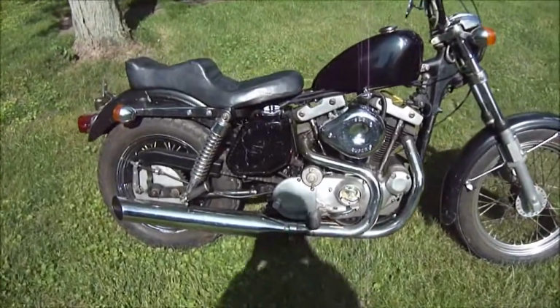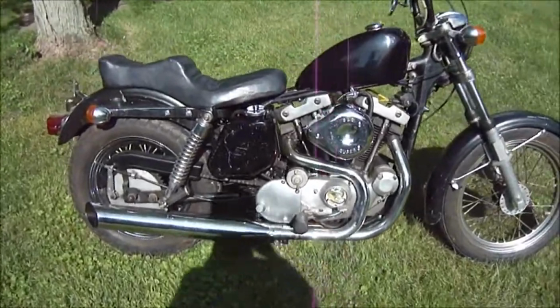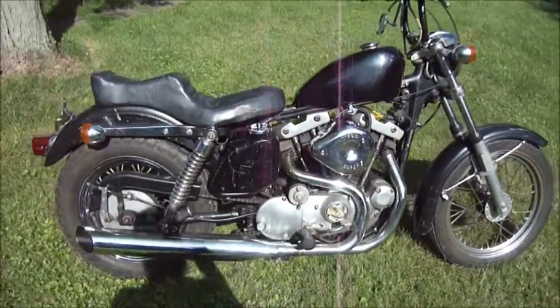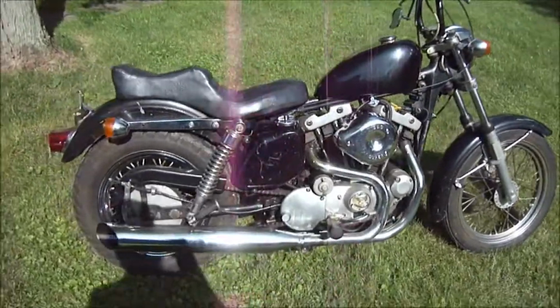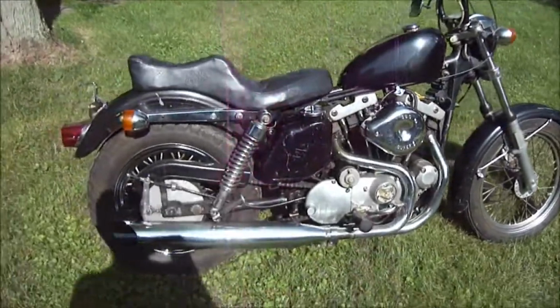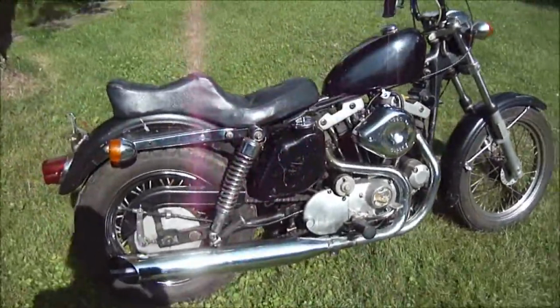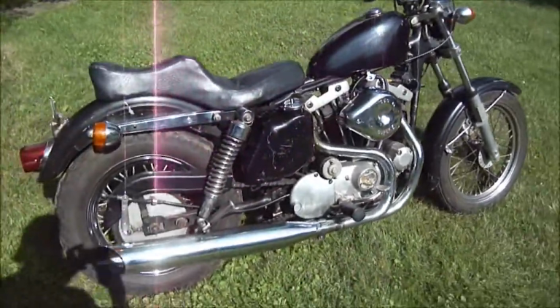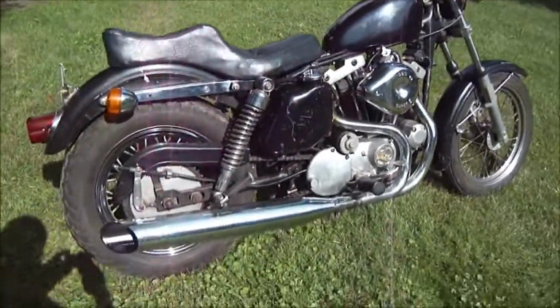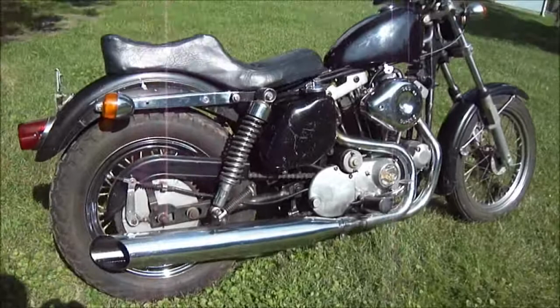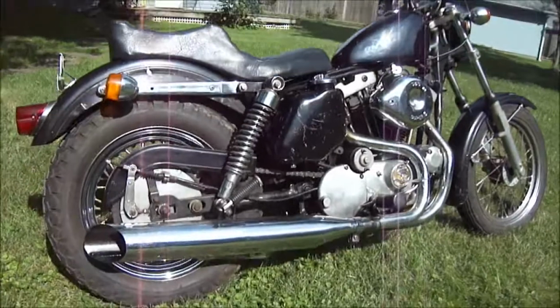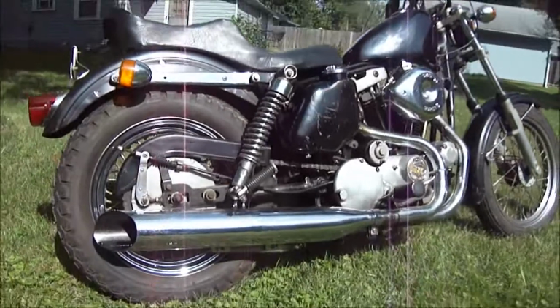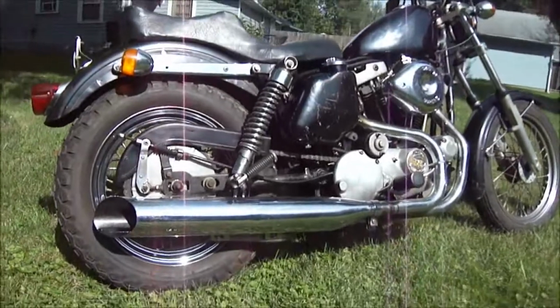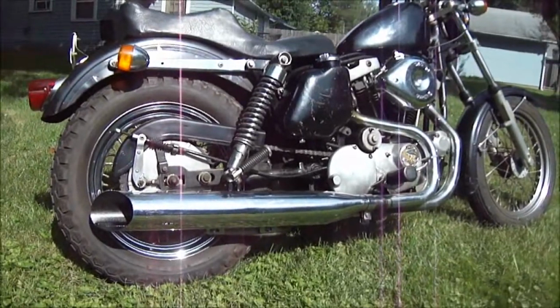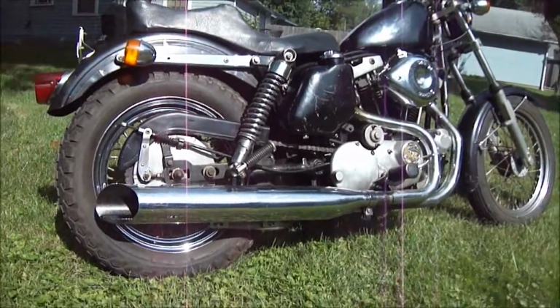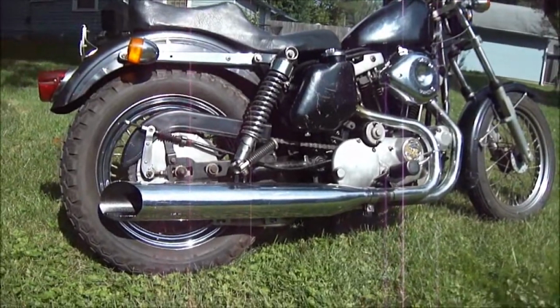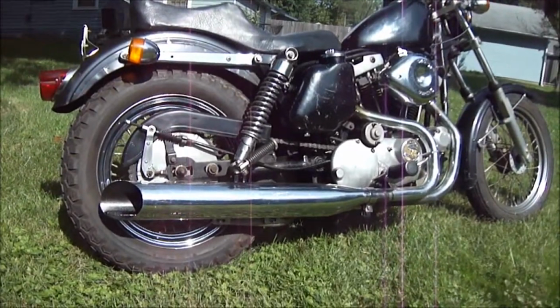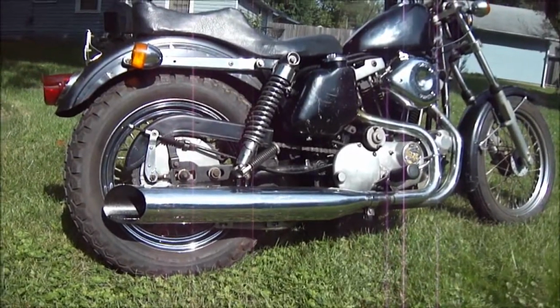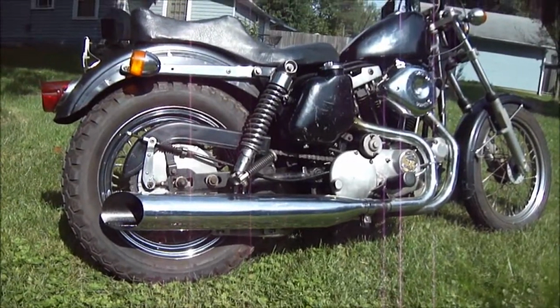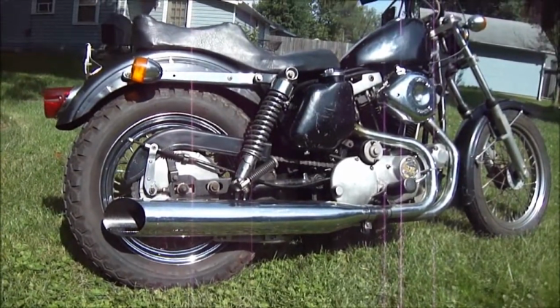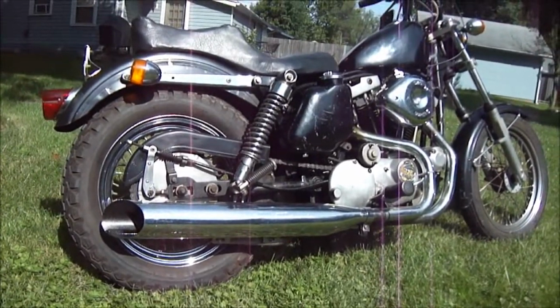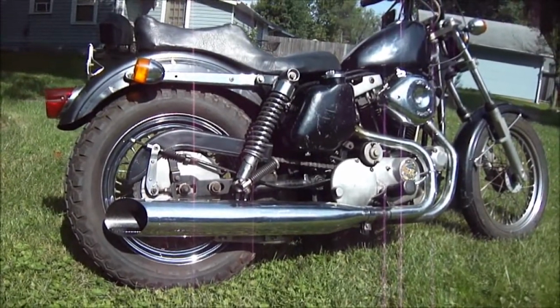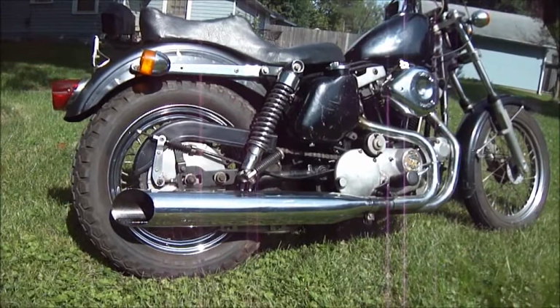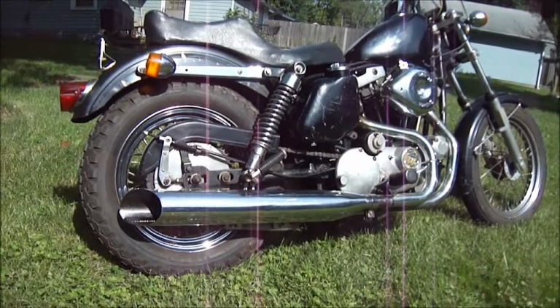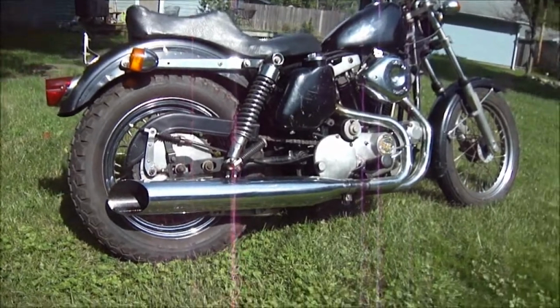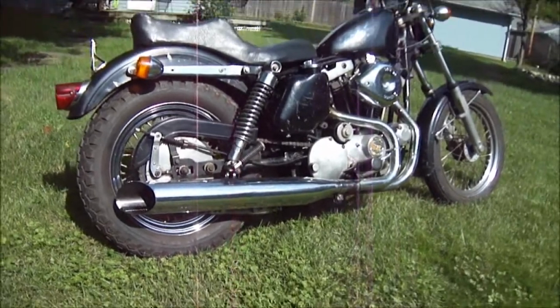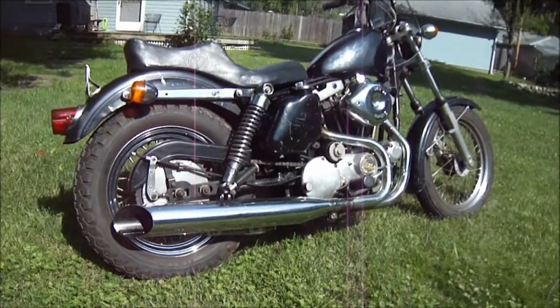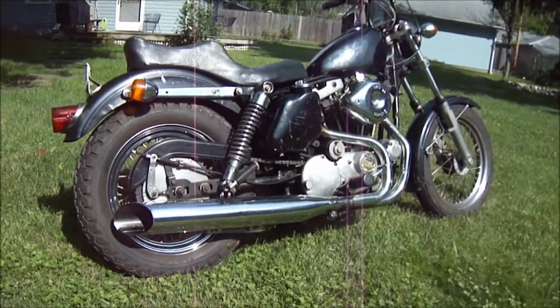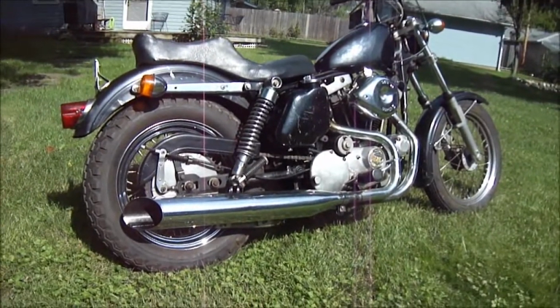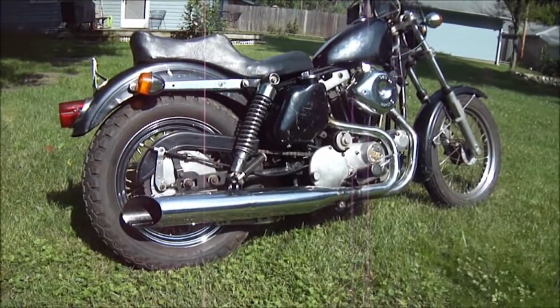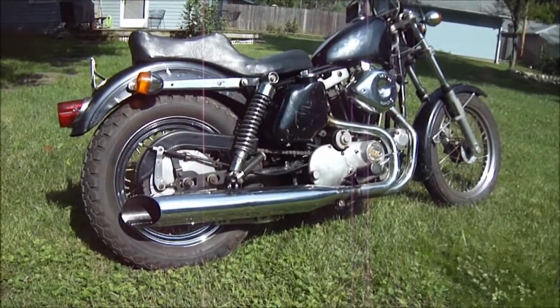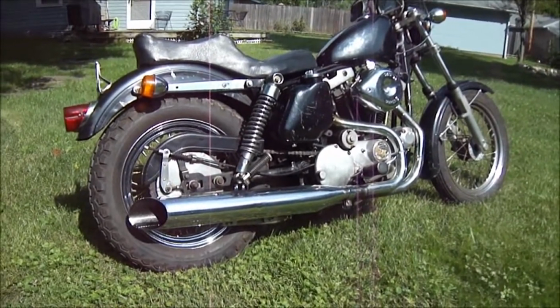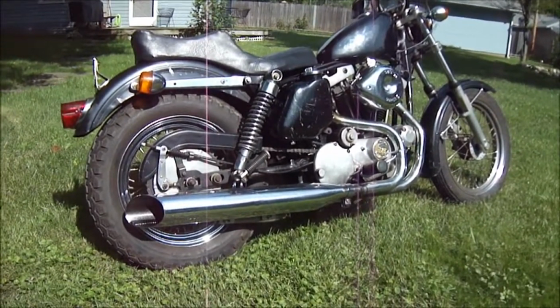It did have drag pipes on it. I came across a set of these two-in-one exhausts, which was the factory setup for a '77, '78, so I put them on there. I think it looks pretty cool.